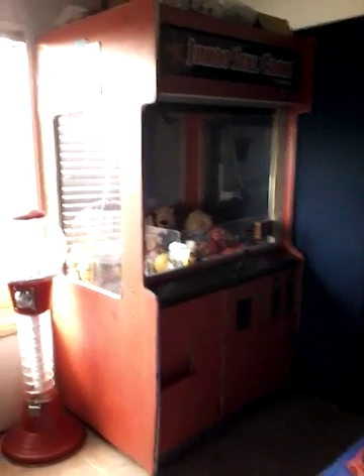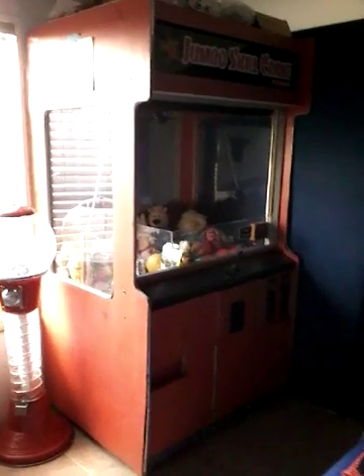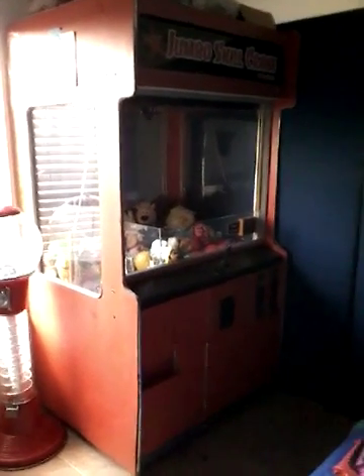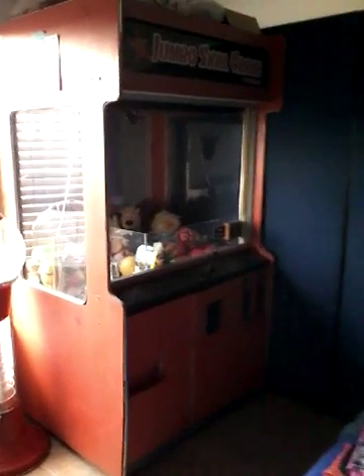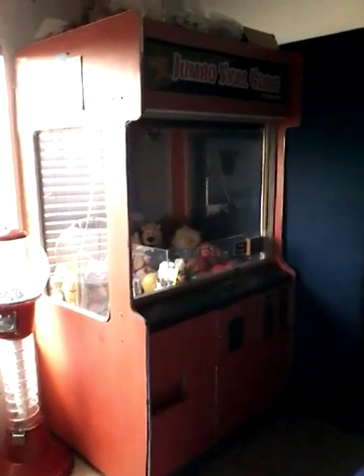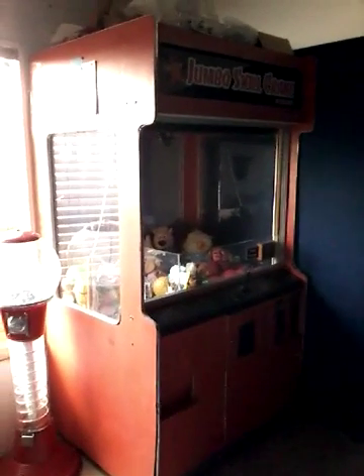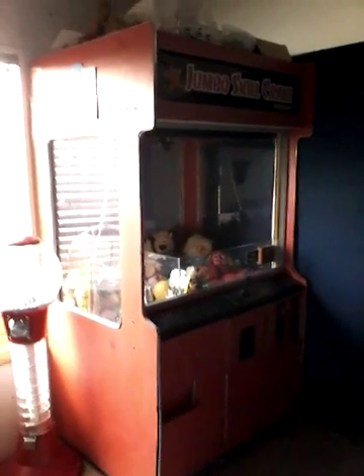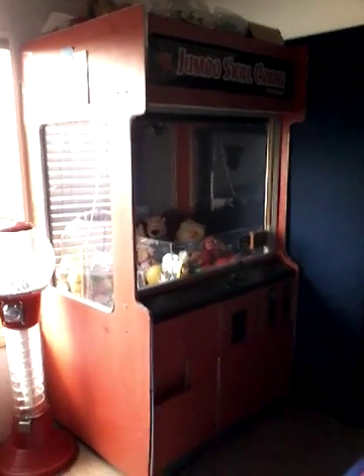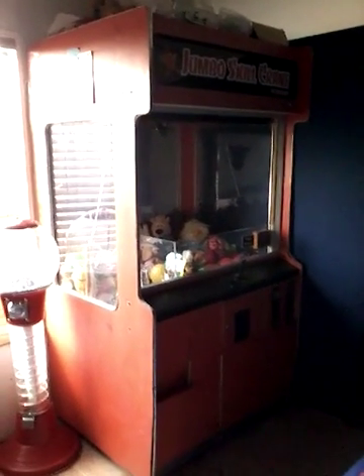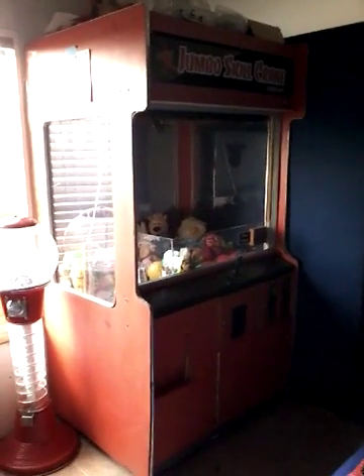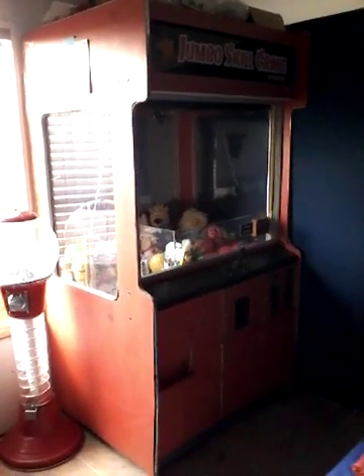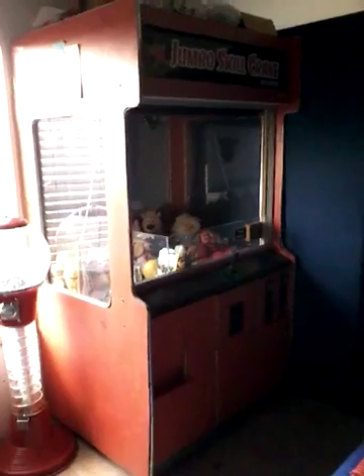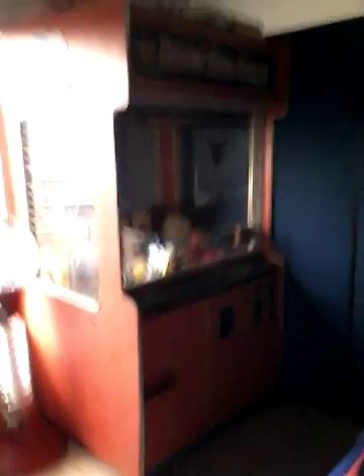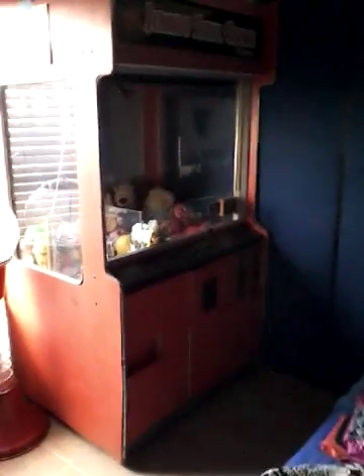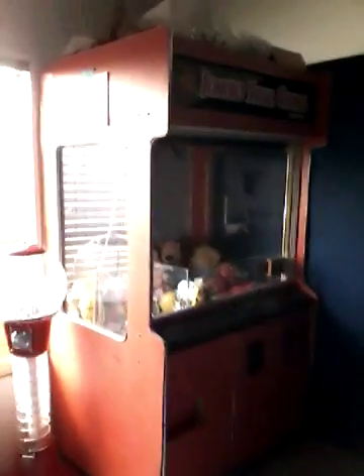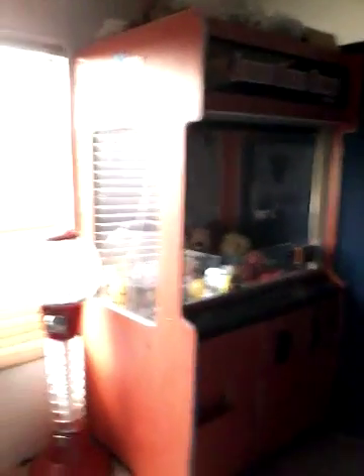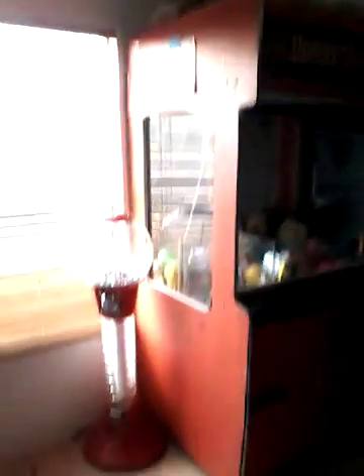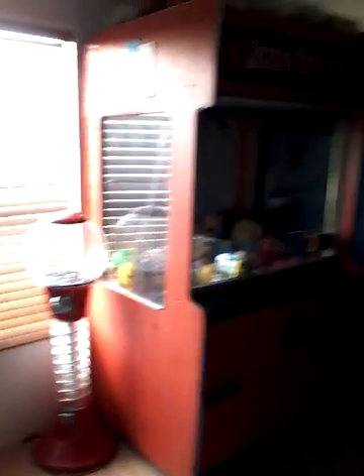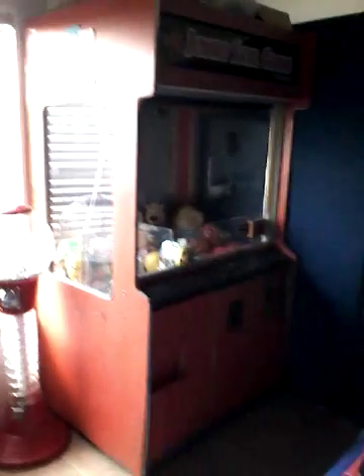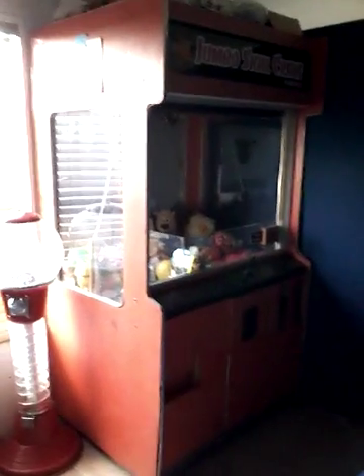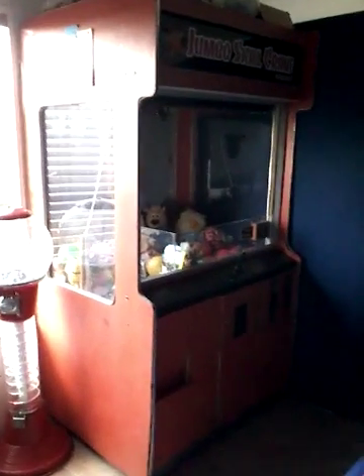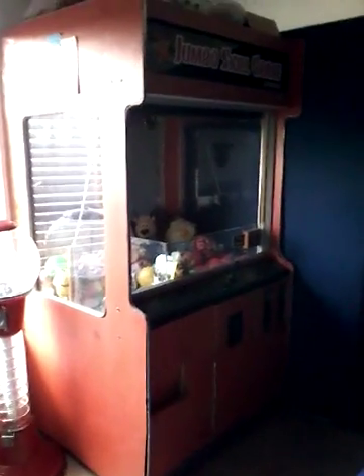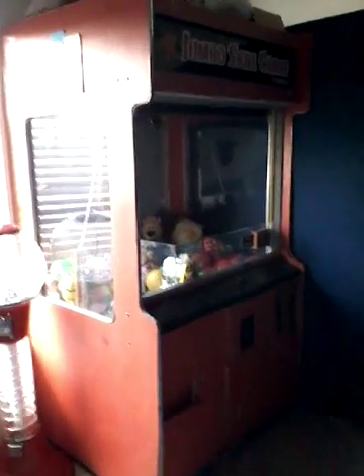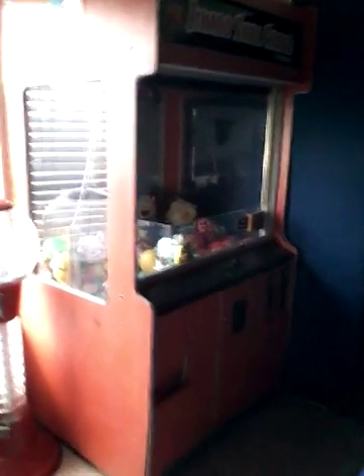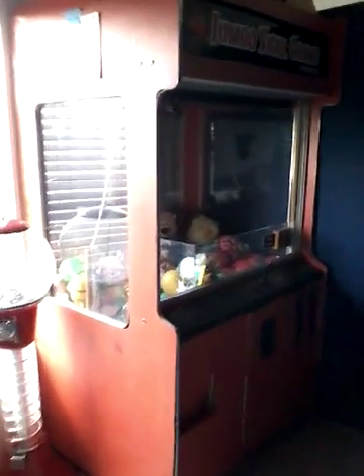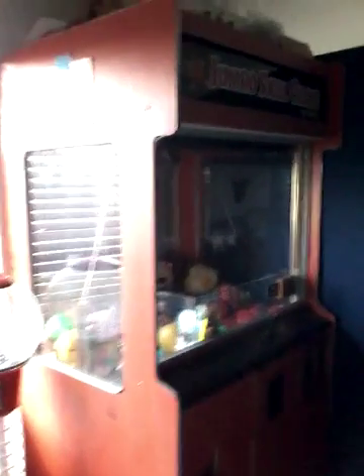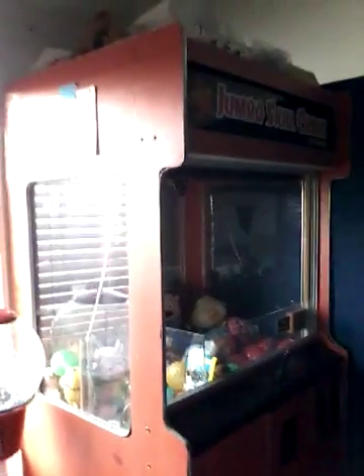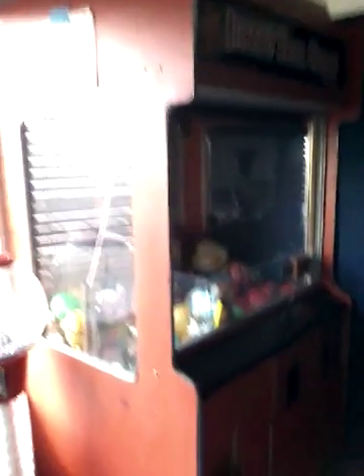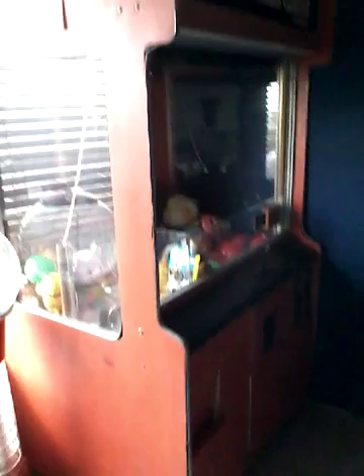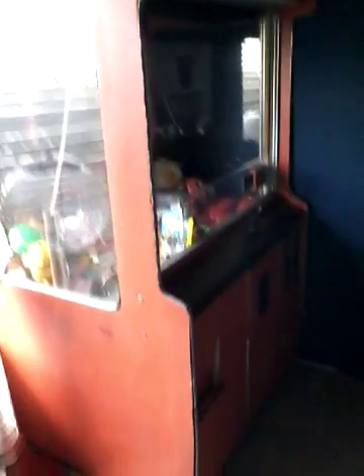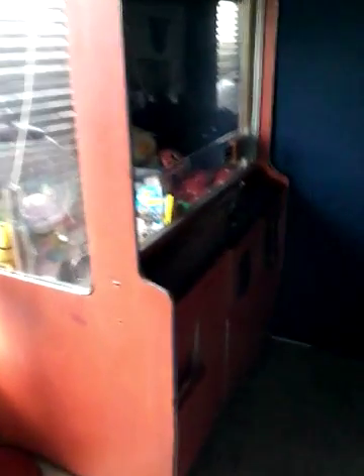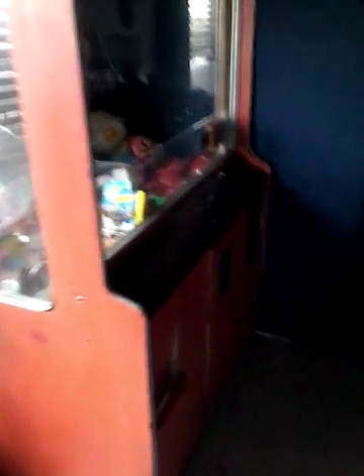Hi, welcome back. This is my Jimbo Skill Crane by Greyhawk, and I don't know how to fix it. If somebody could help me, please help me — that would be awesome.